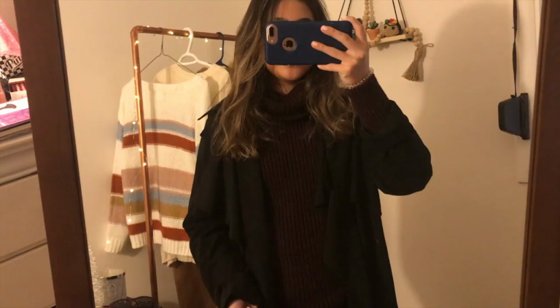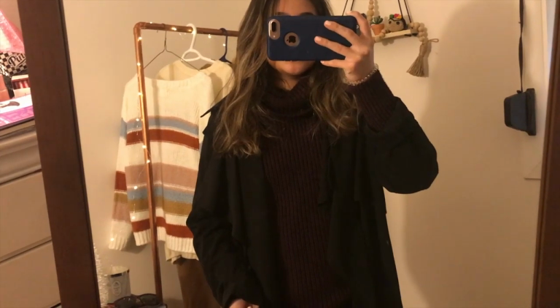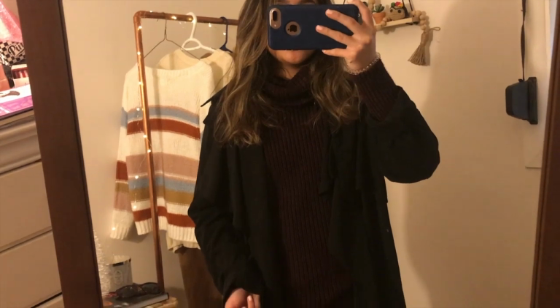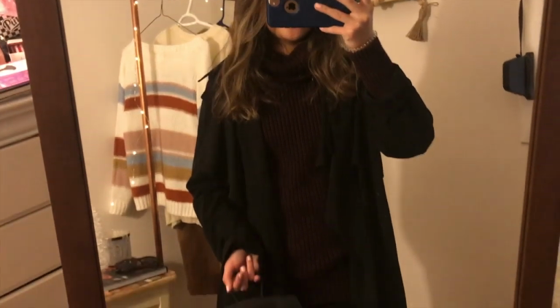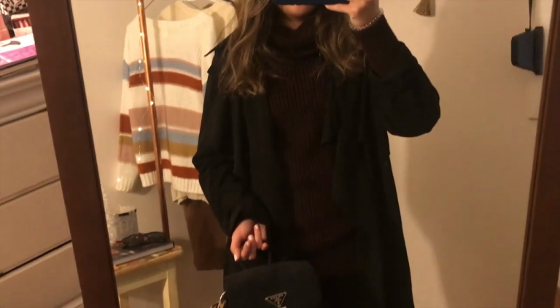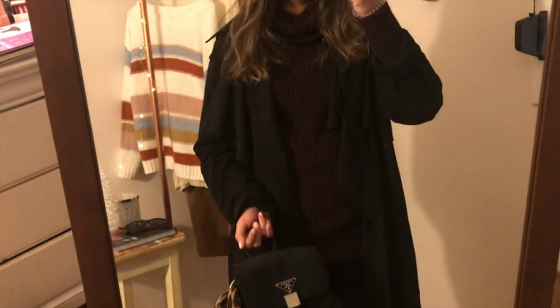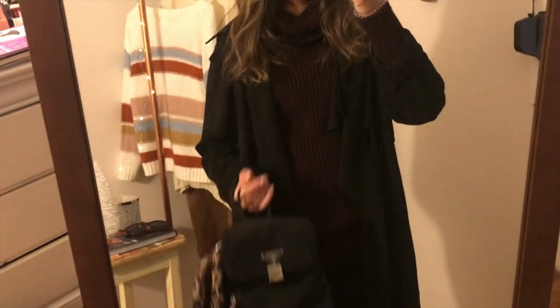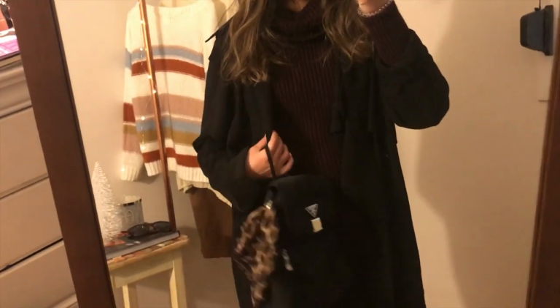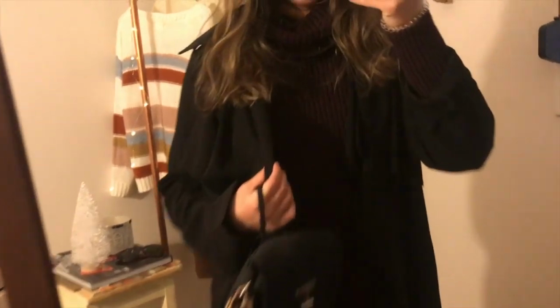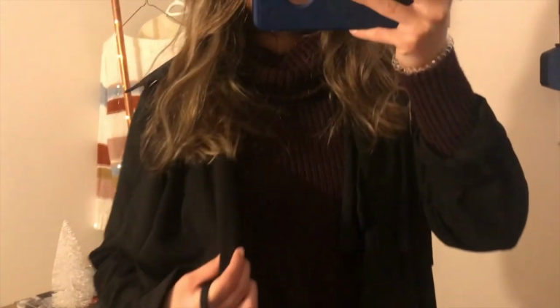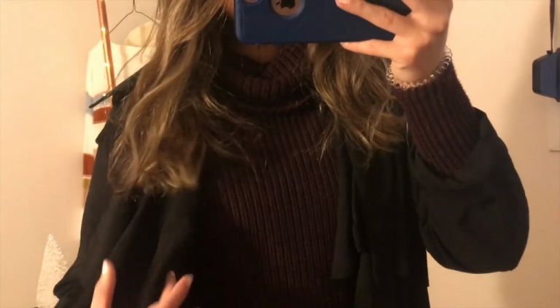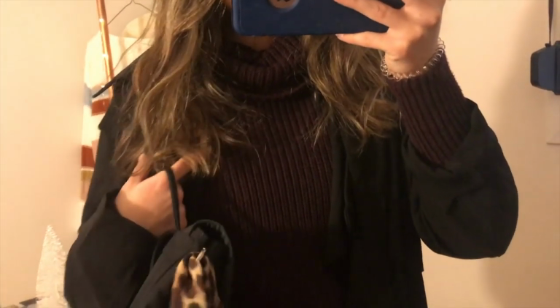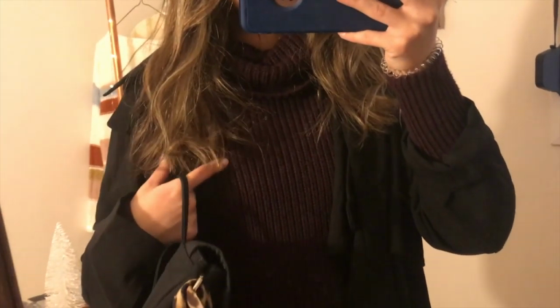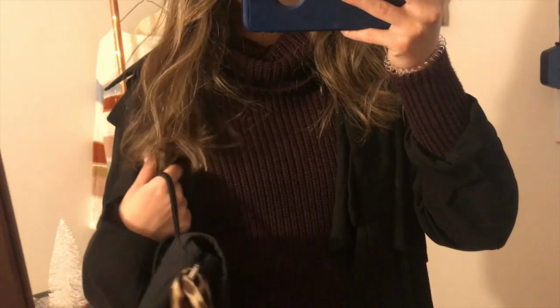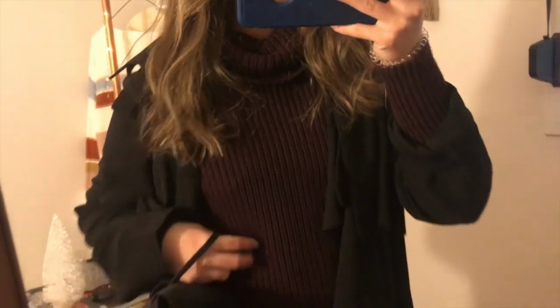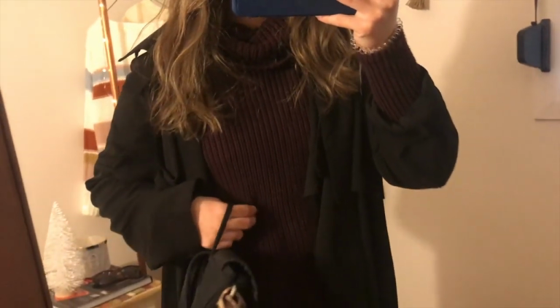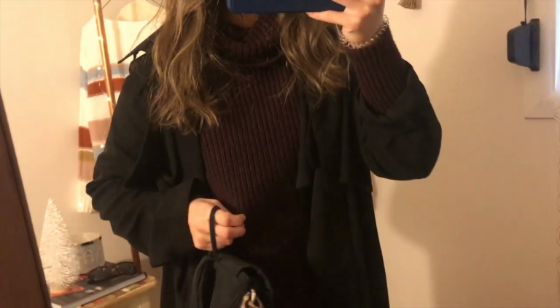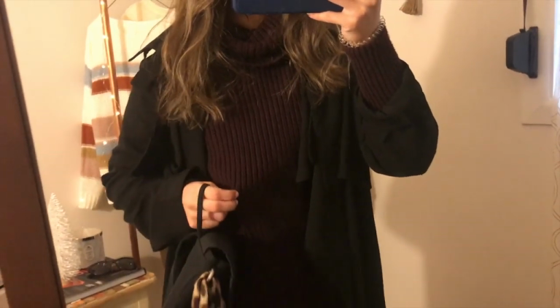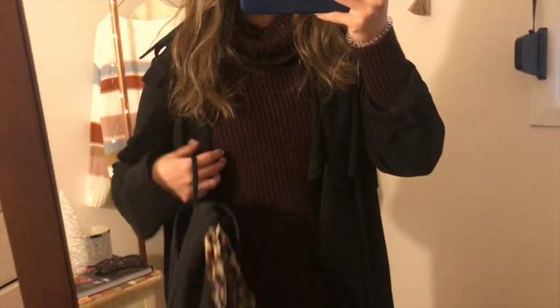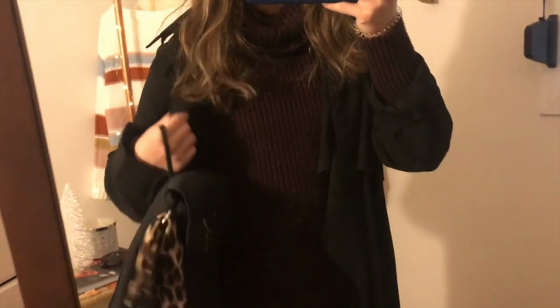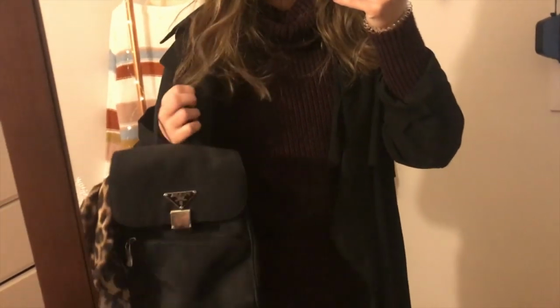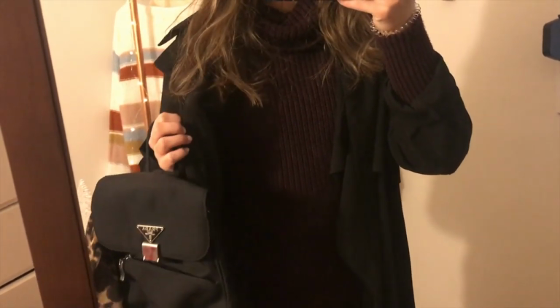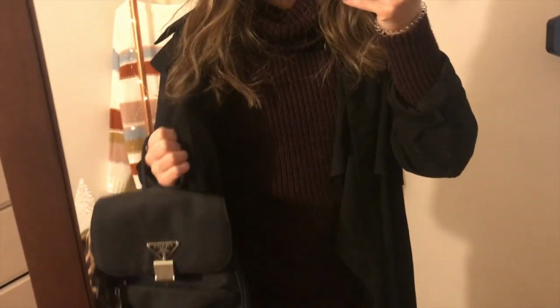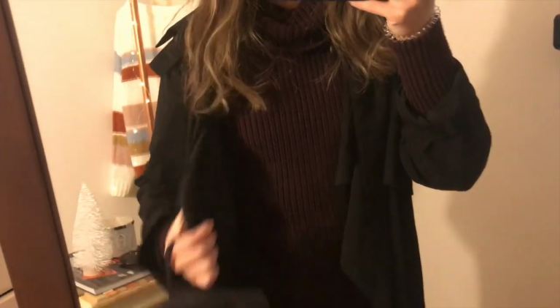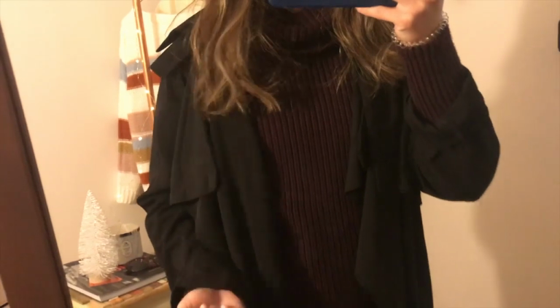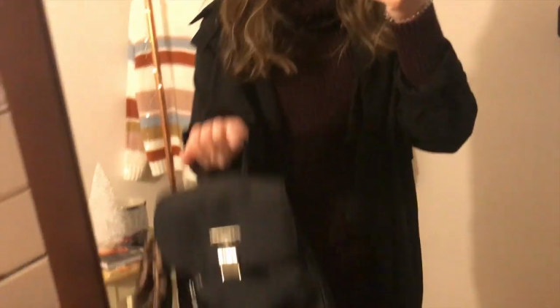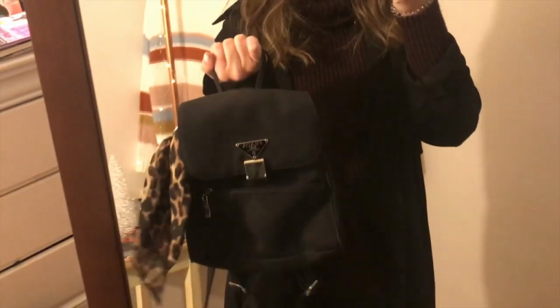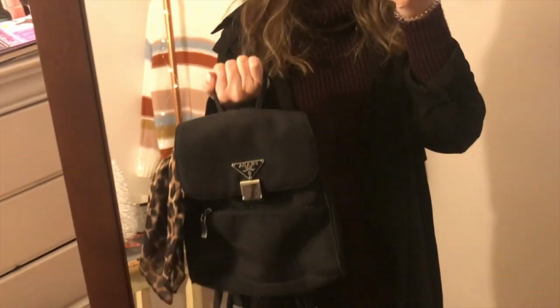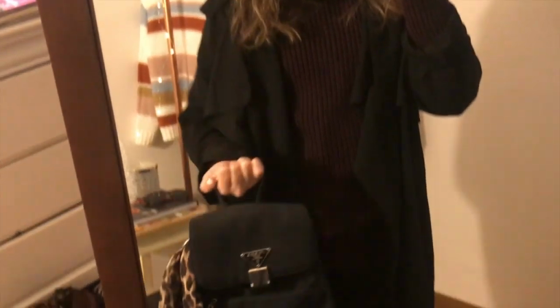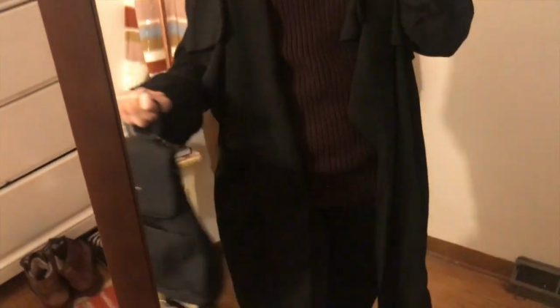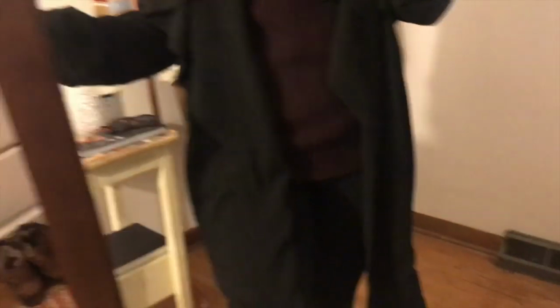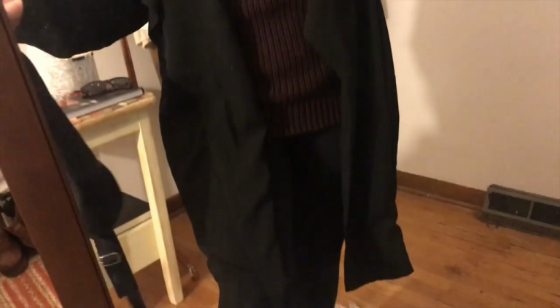Okay so this is the third outfit, which is a black duster with a maroon sweater. This is from Abercrombie. And this I actually got it from Plato's Closet. And then I paired it with this bag. And I'm just wearing leggings.